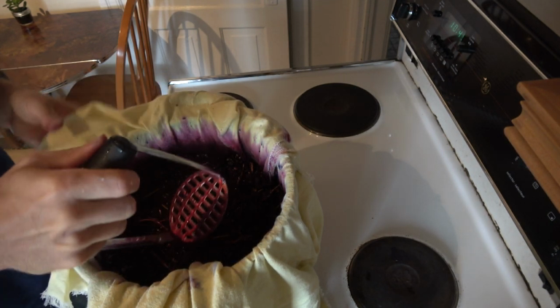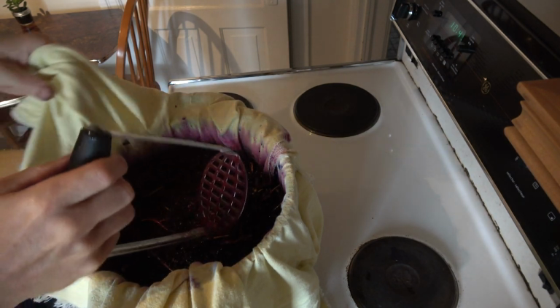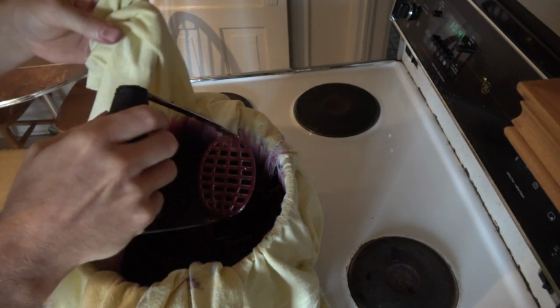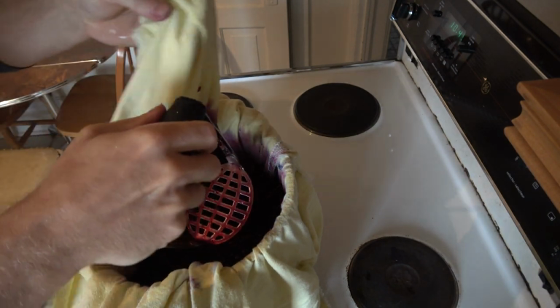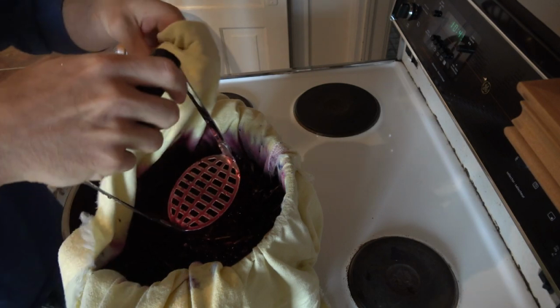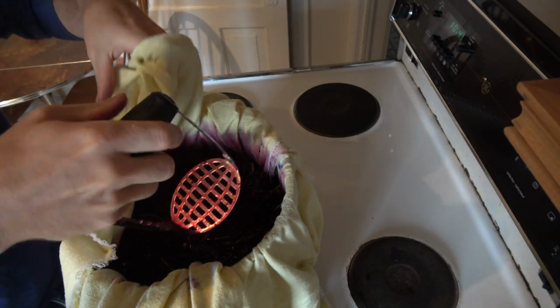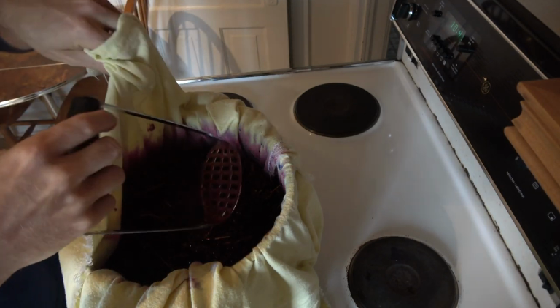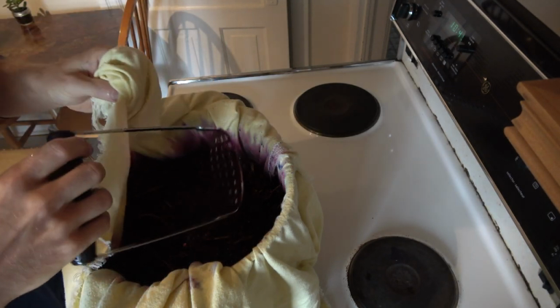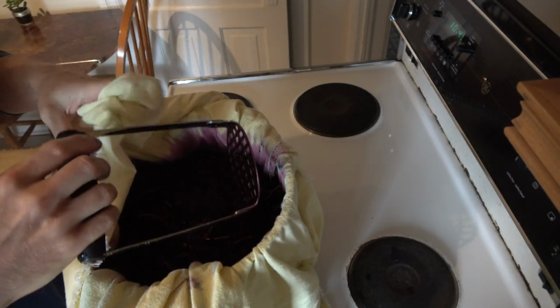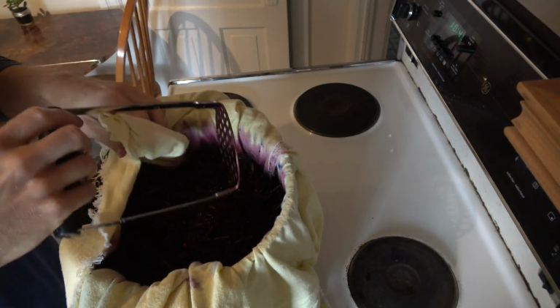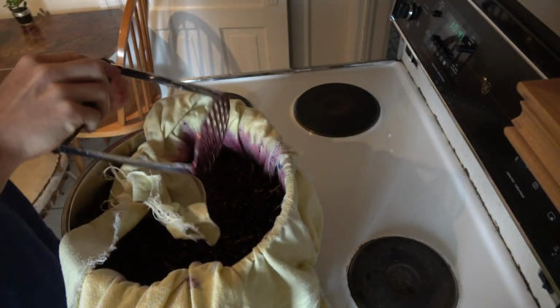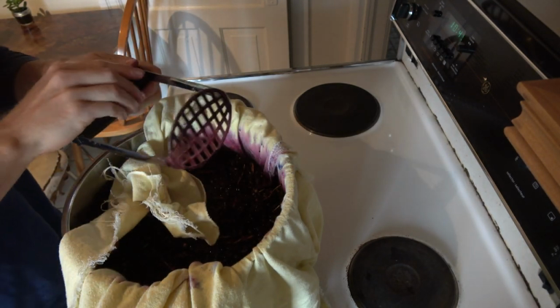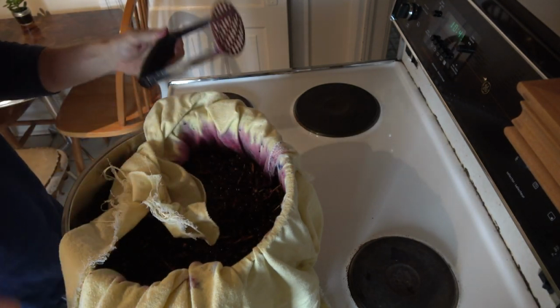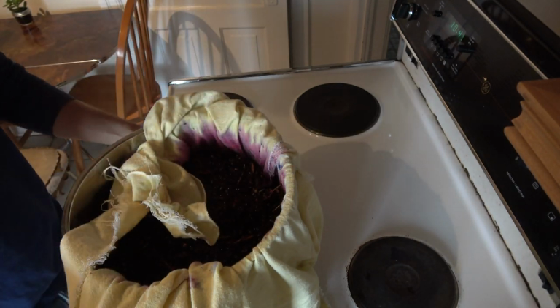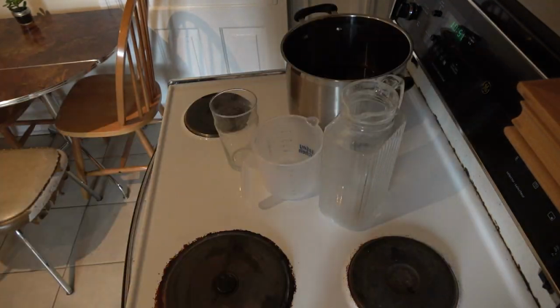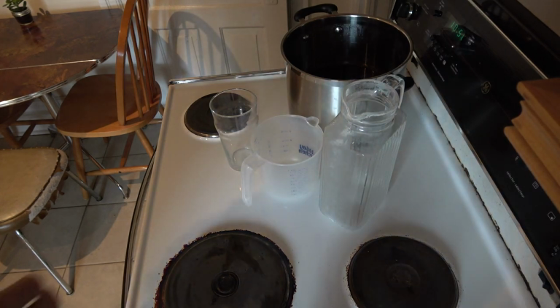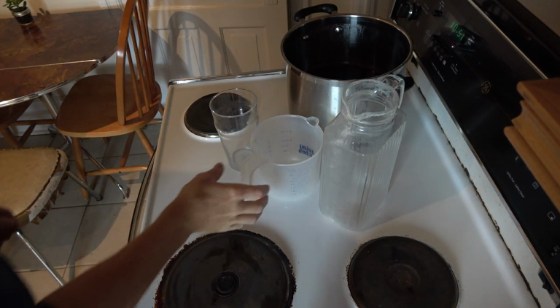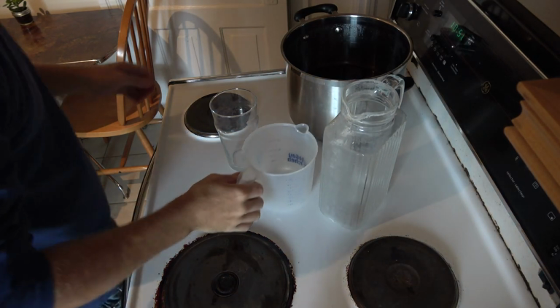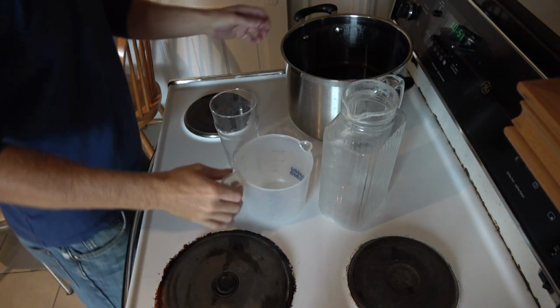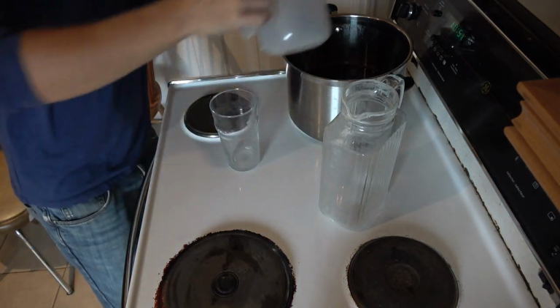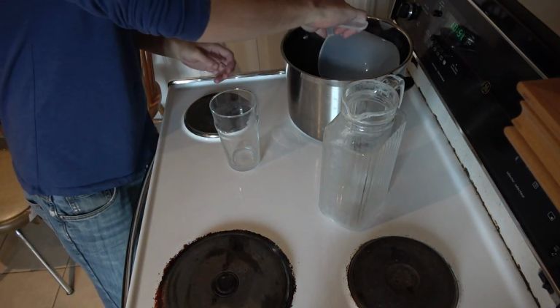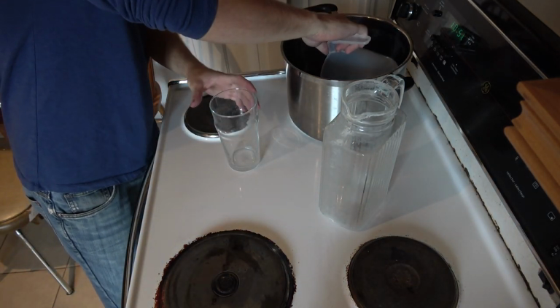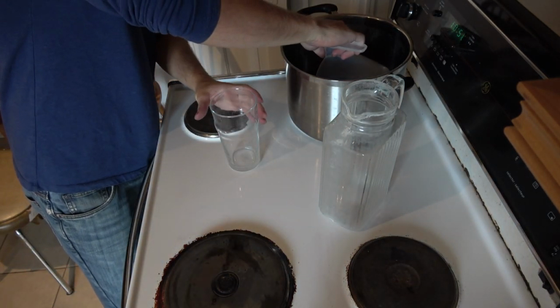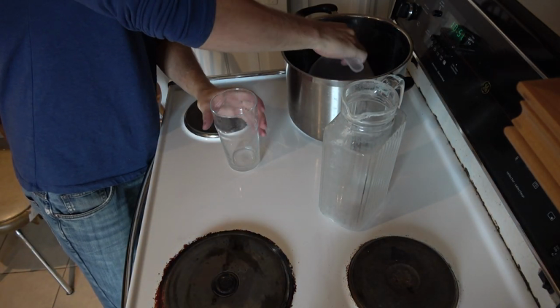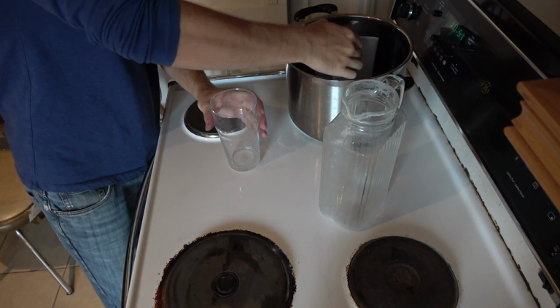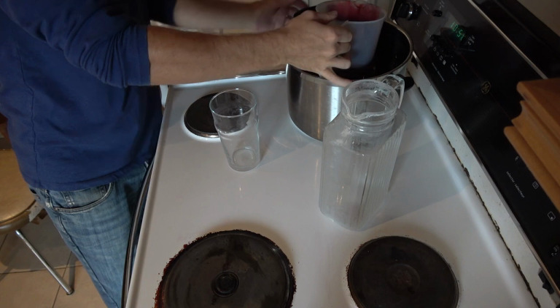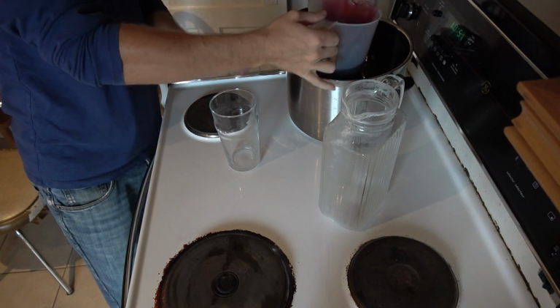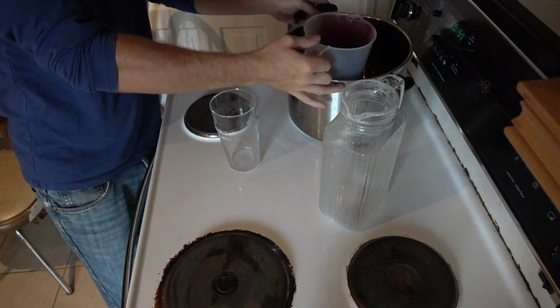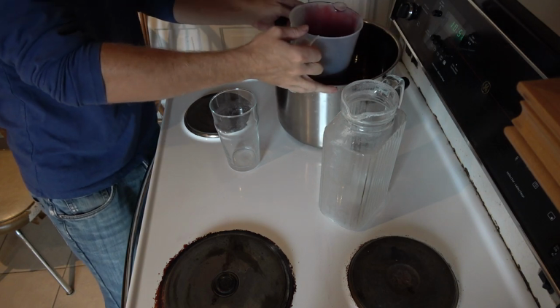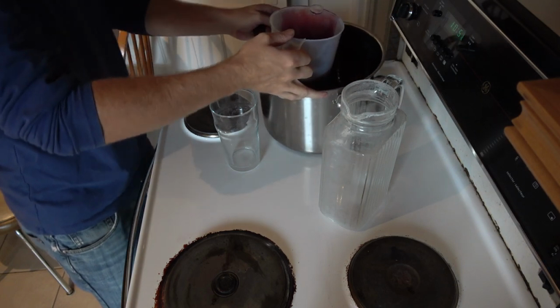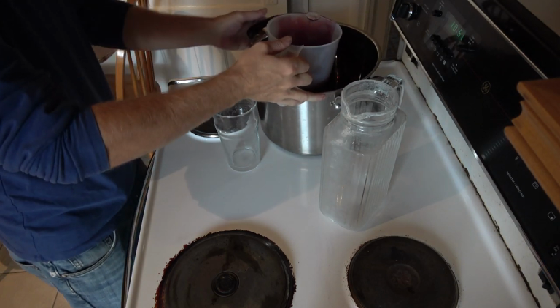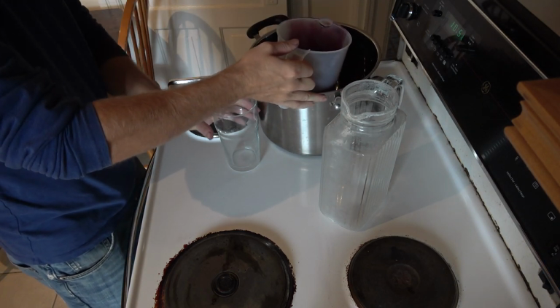Some varieties of grape might leave you with a sore mouth and throat, which is caused by high levels of tartrate. Even contact with the skin can cause irritation from these small, gritty crystals. Tartrate is found in all grapes, but is higher in riverside grapes.